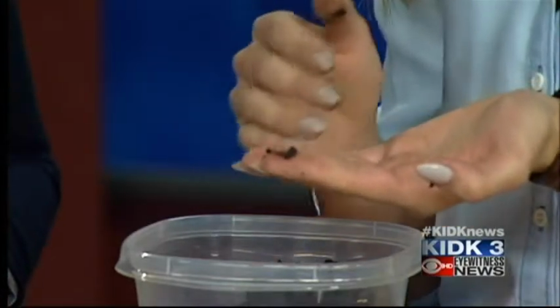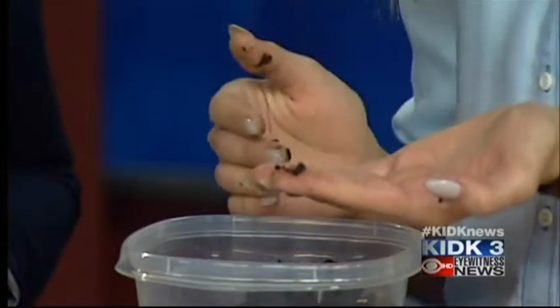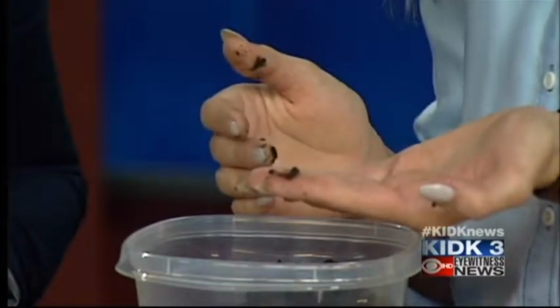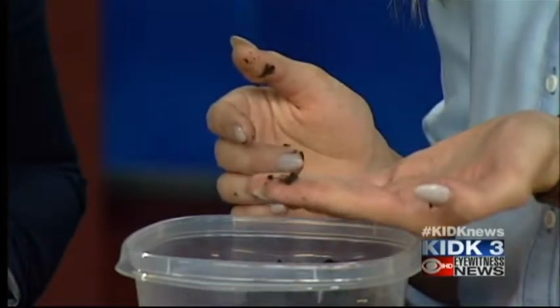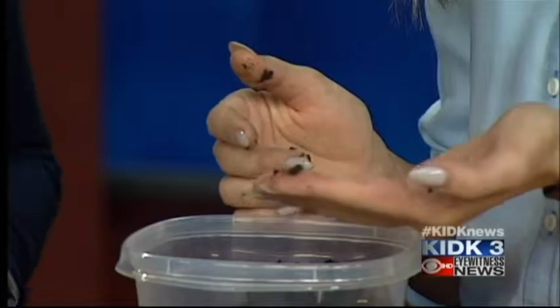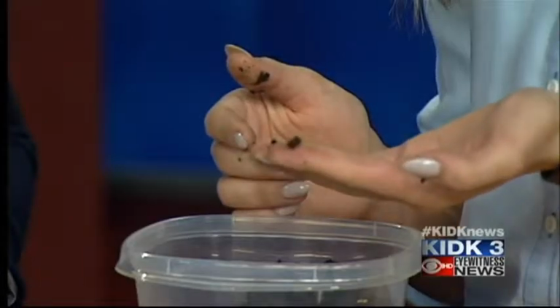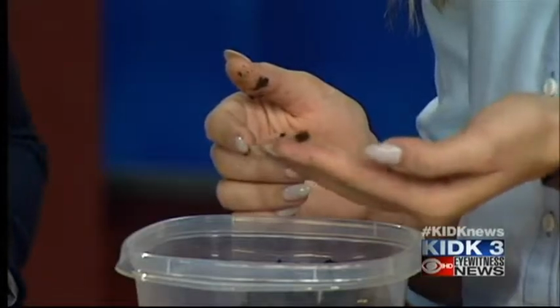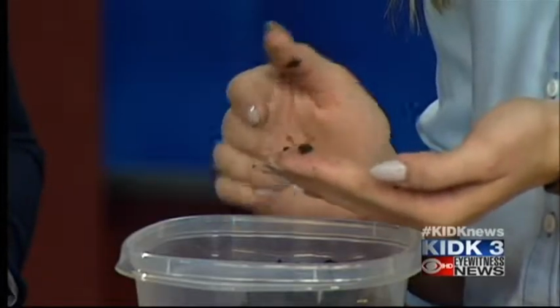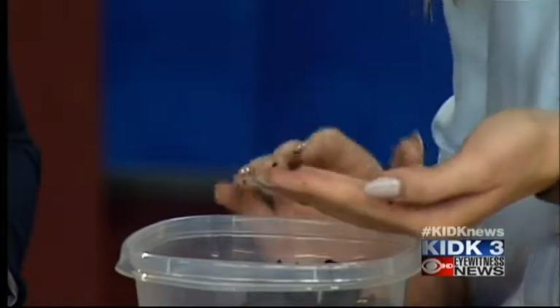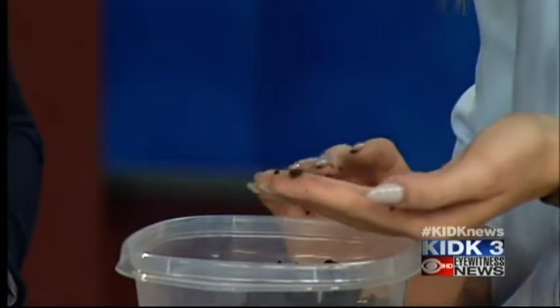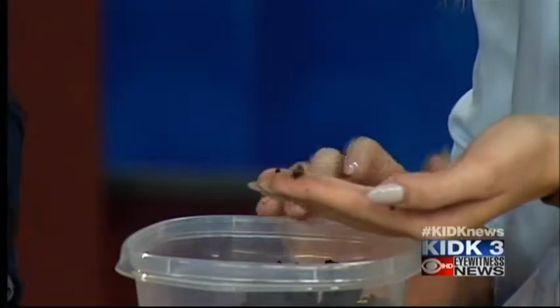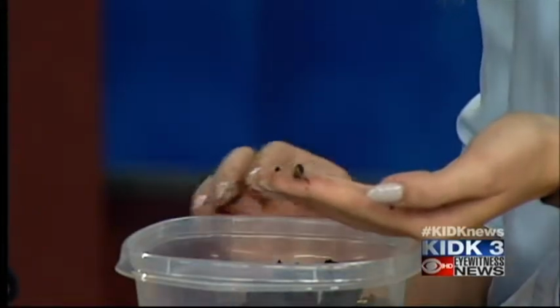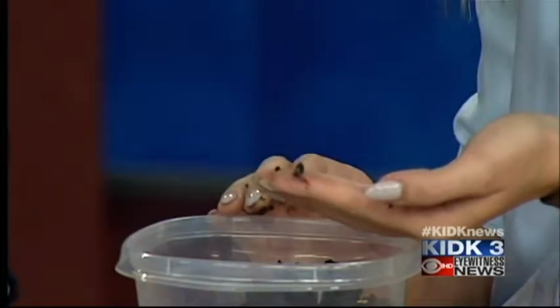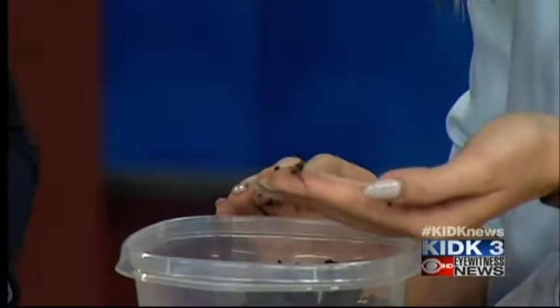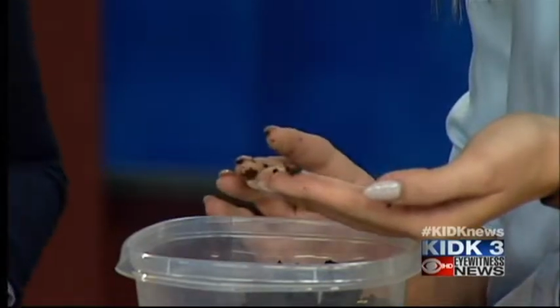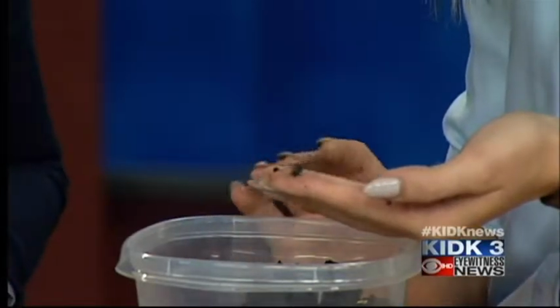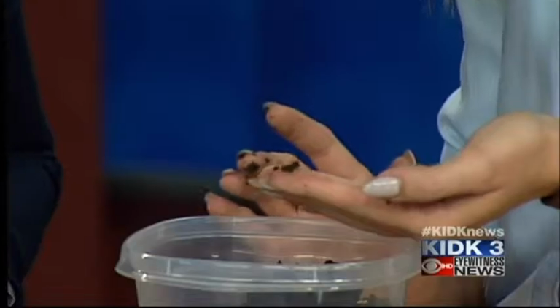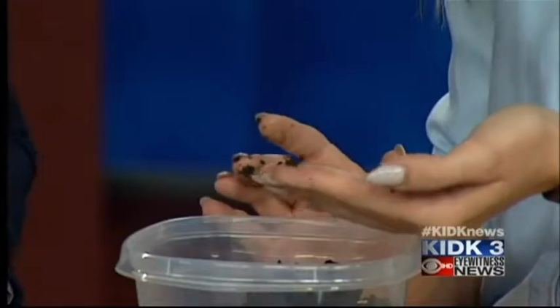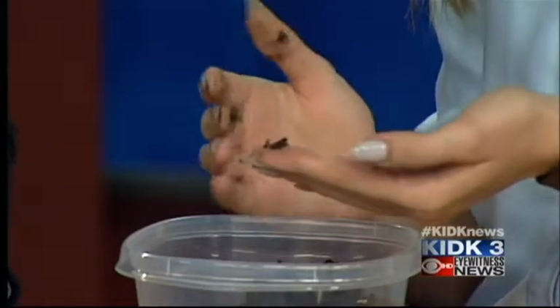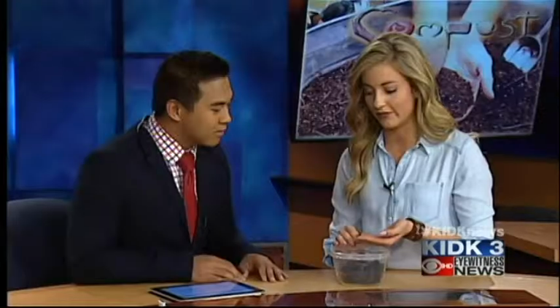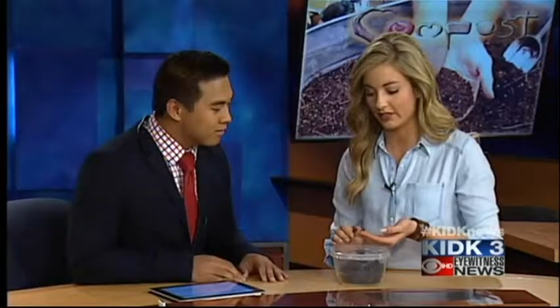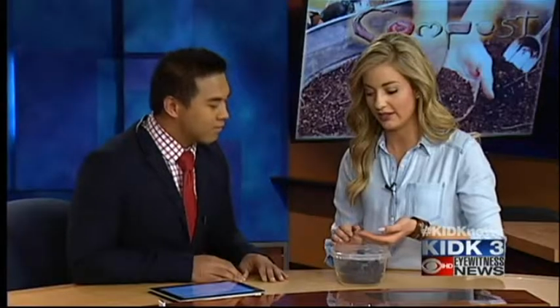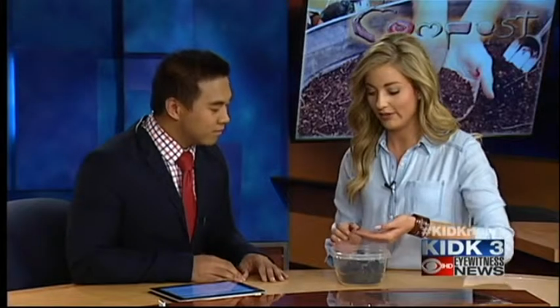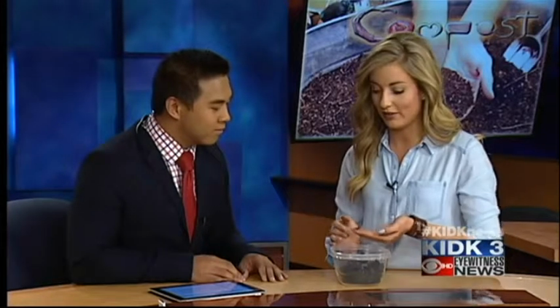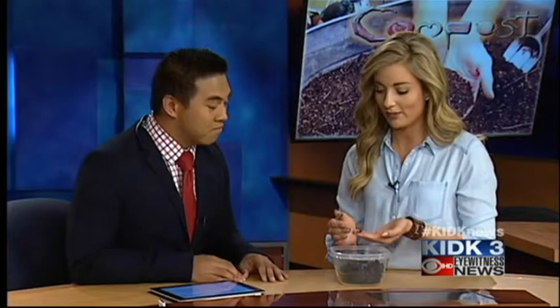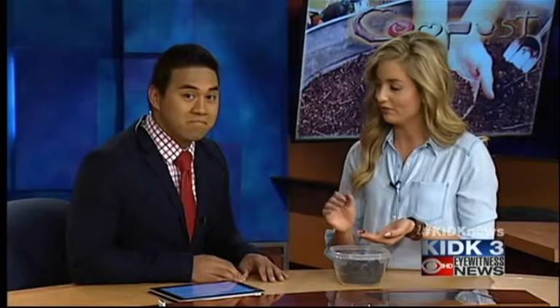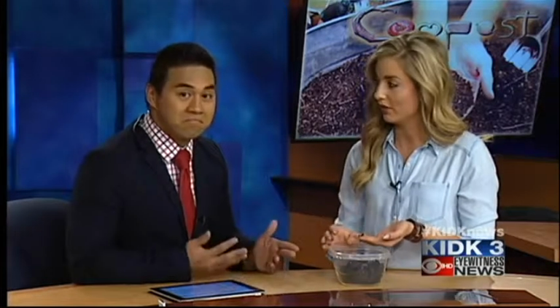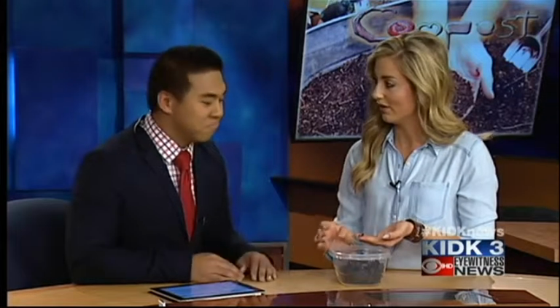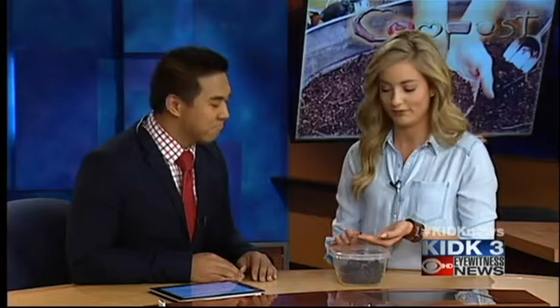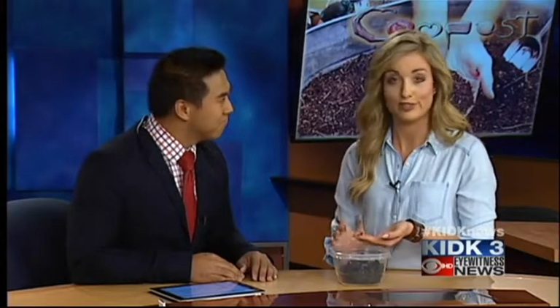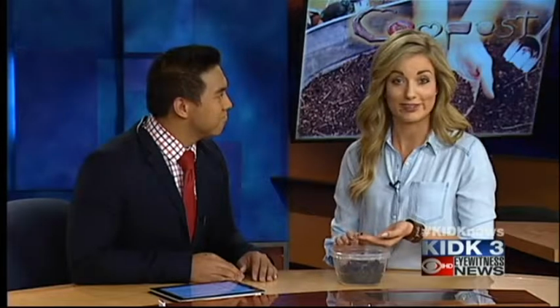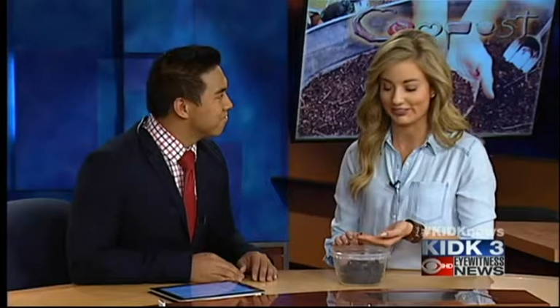What is vermicomposting? Well, it's composting but with worms in your home. Some people have their composting bins just in their pantry. It's a way to prevent food waste from going to the landfill, and here's how you can make your own.